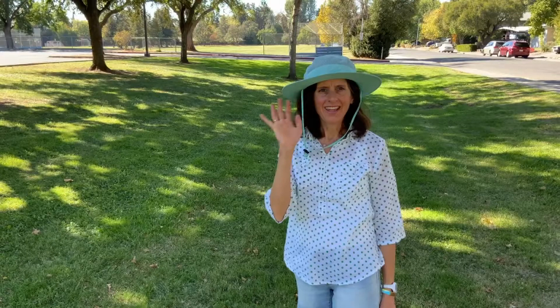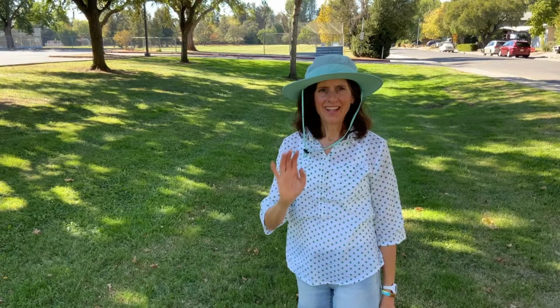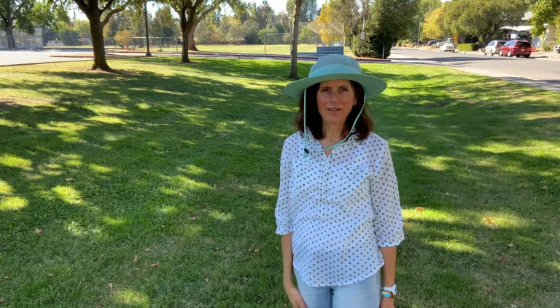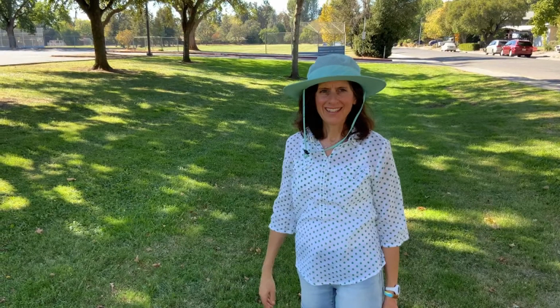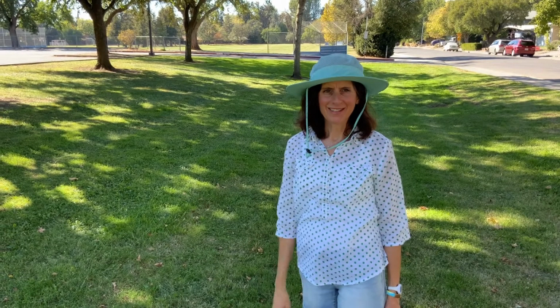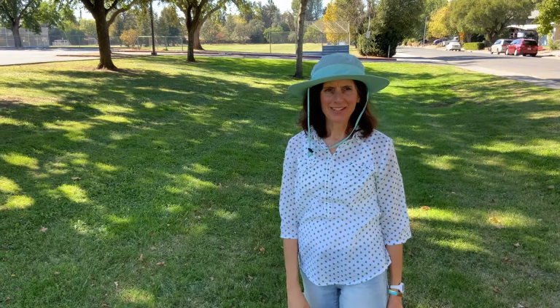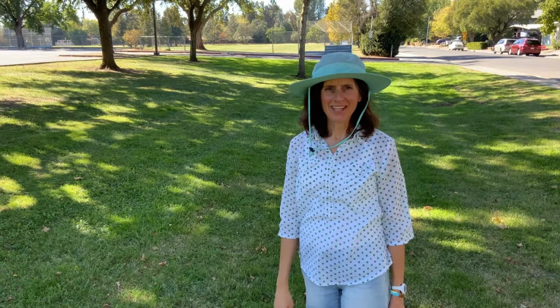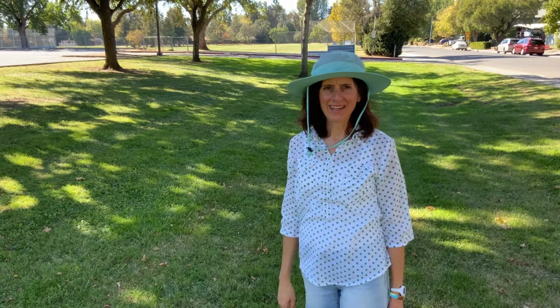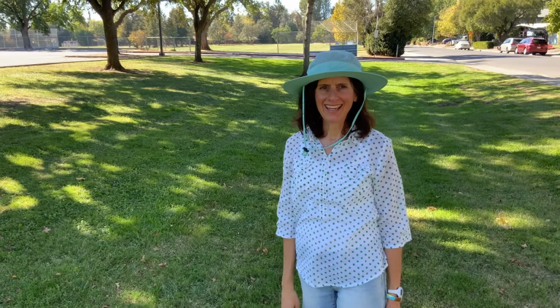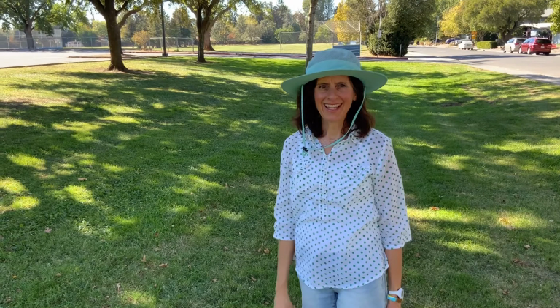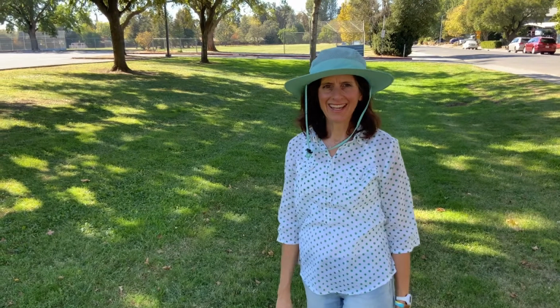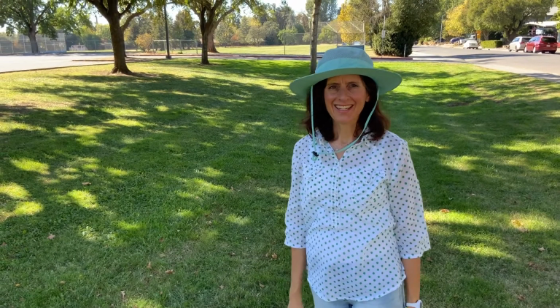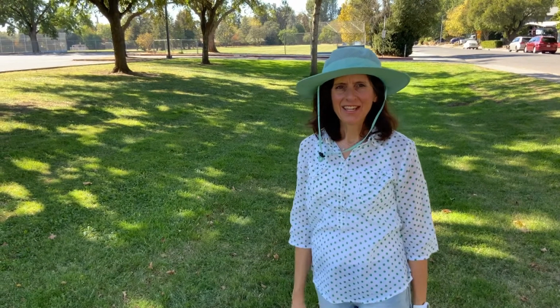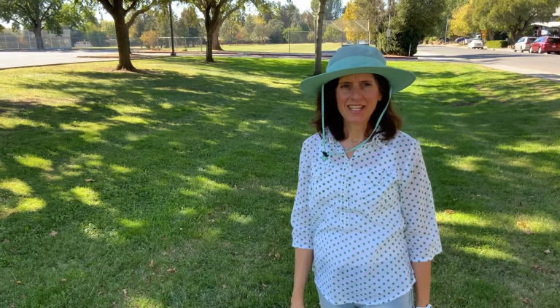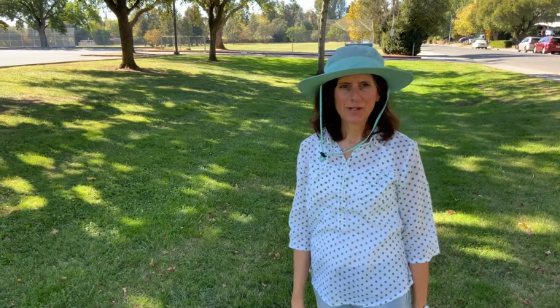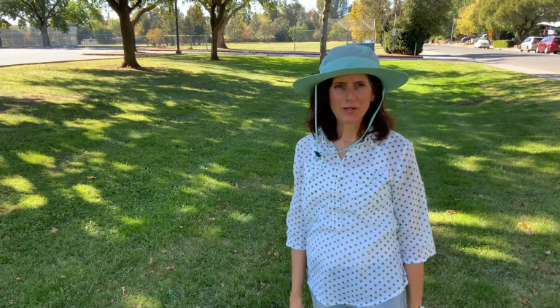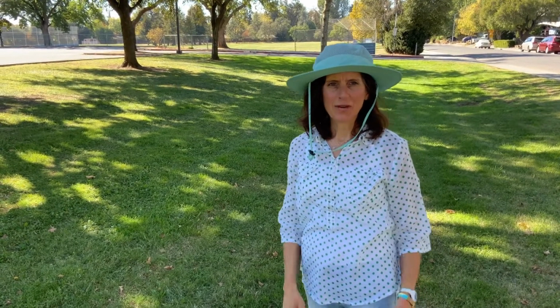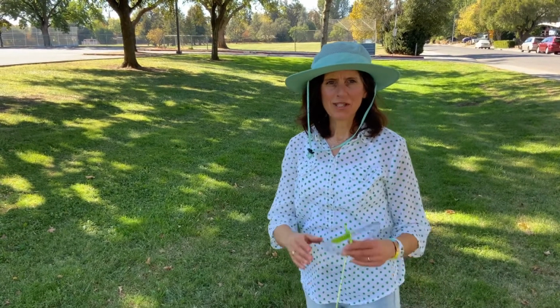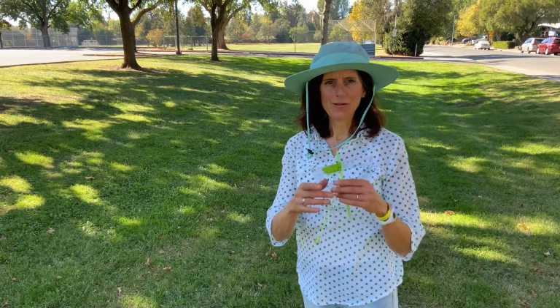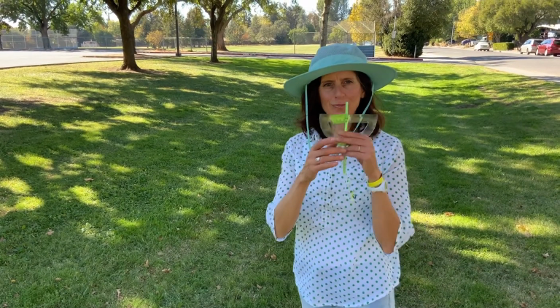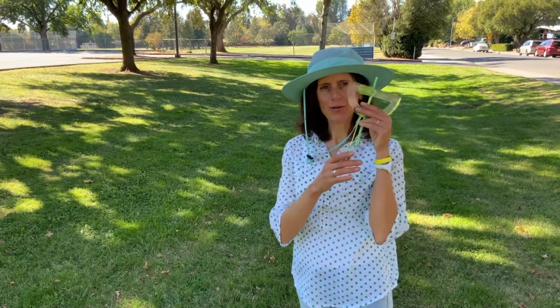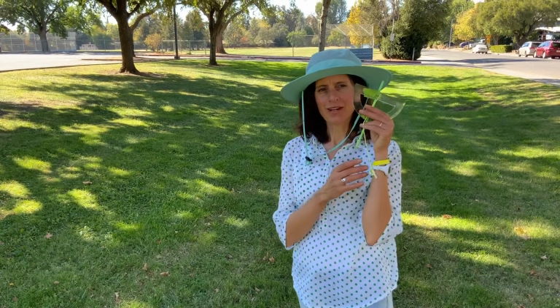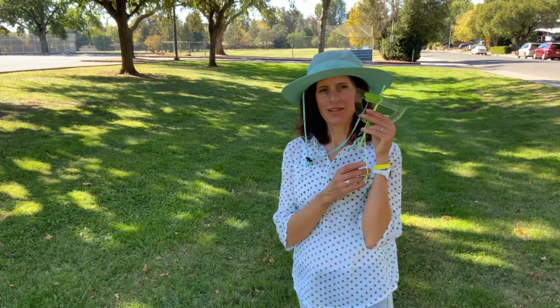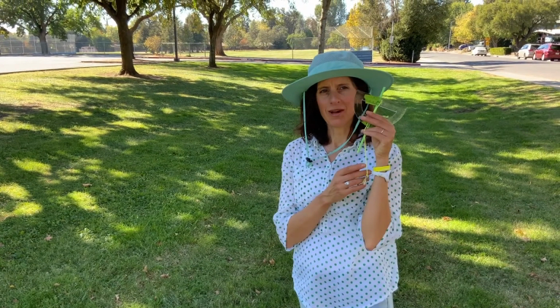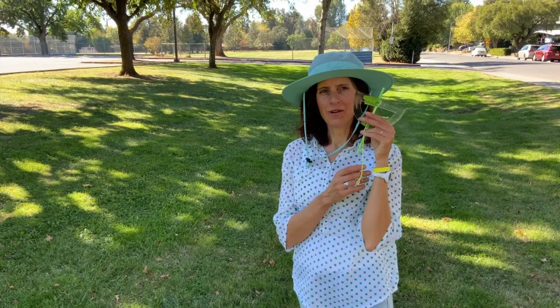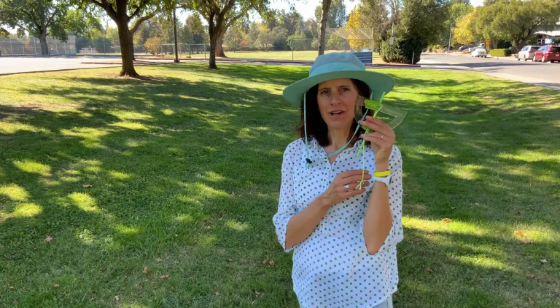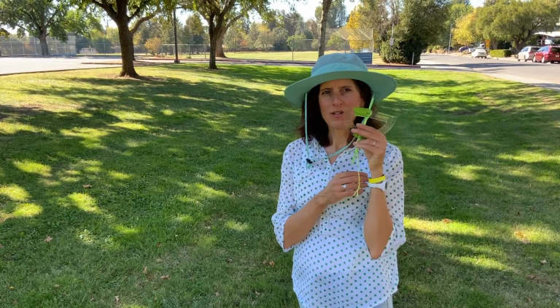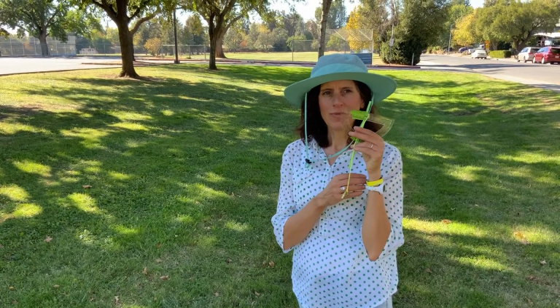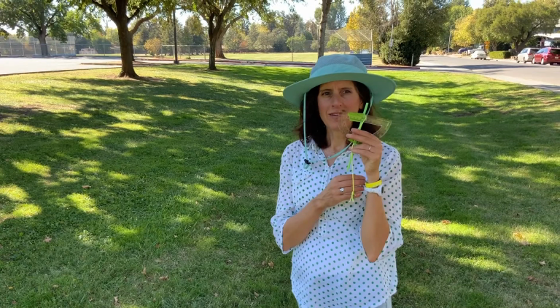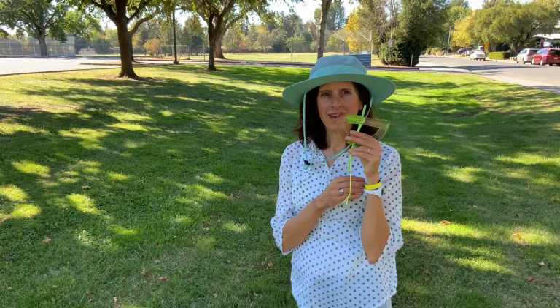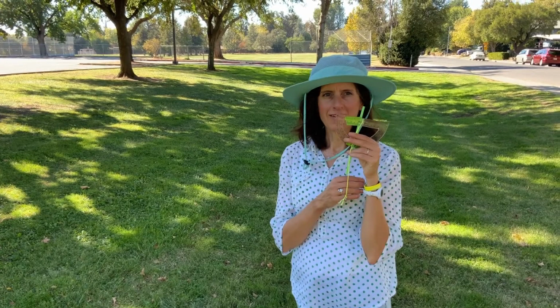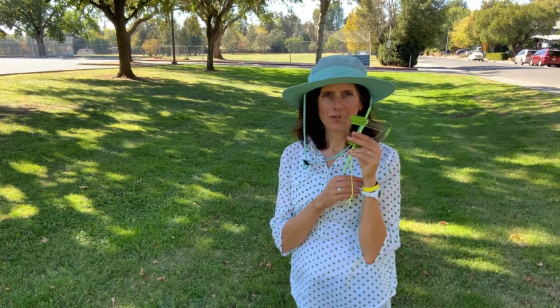Hello, it's Dr. Ishikawa again, and today I want to show you how to use your protractor clinometer to measure the height of a tree.